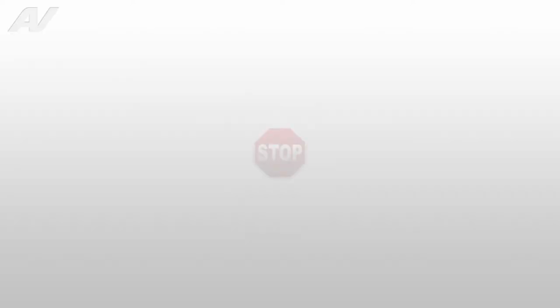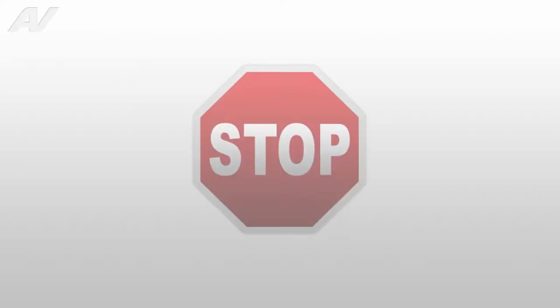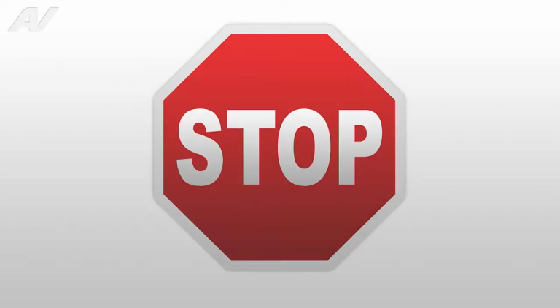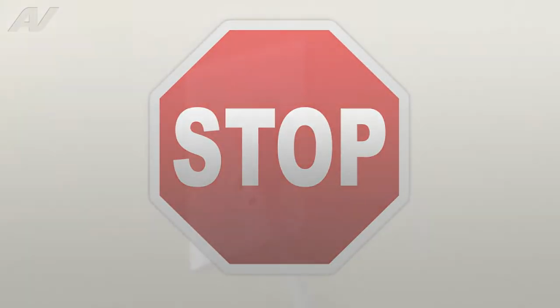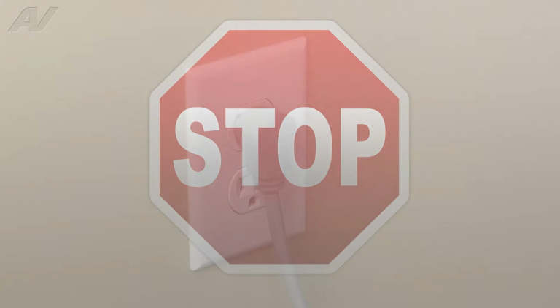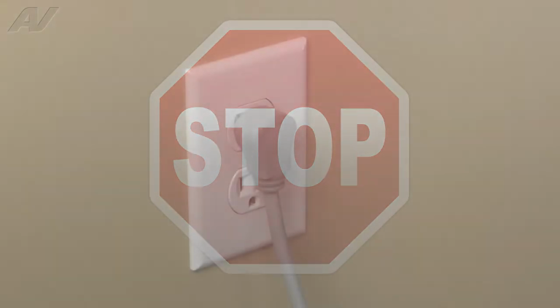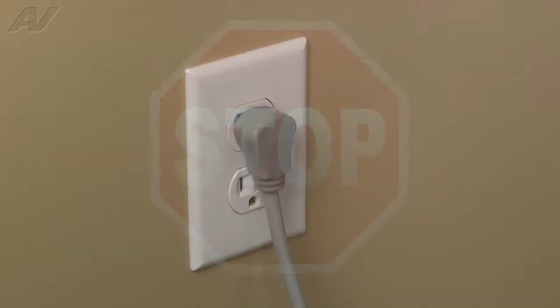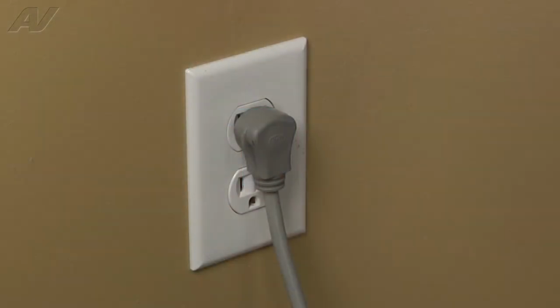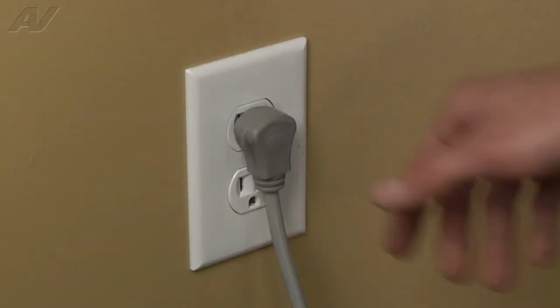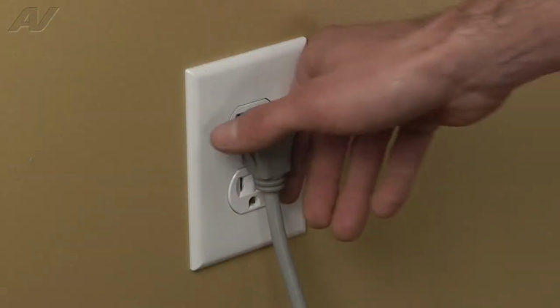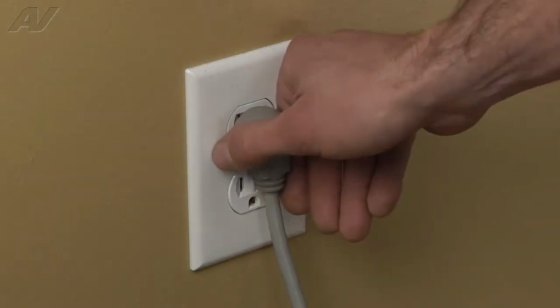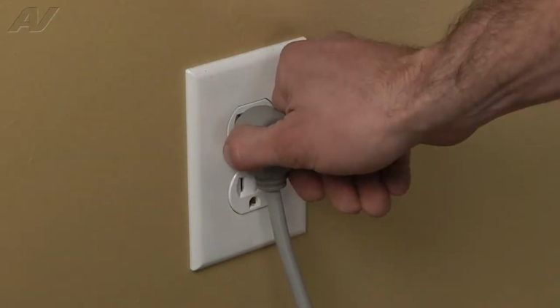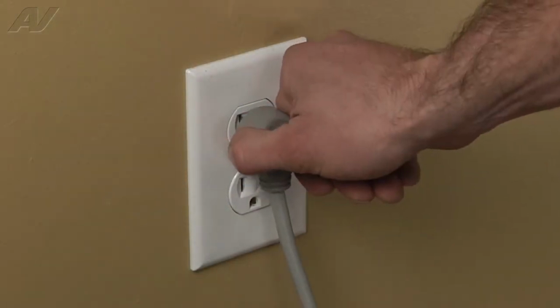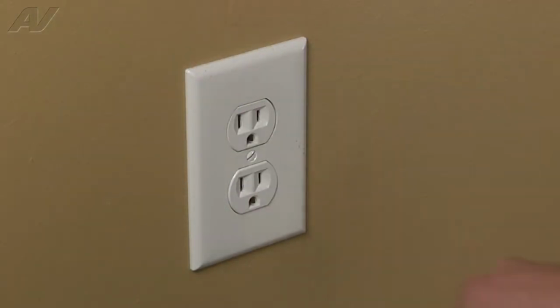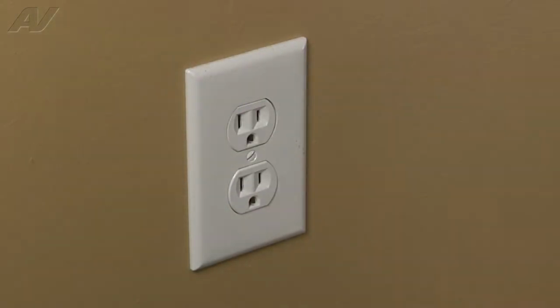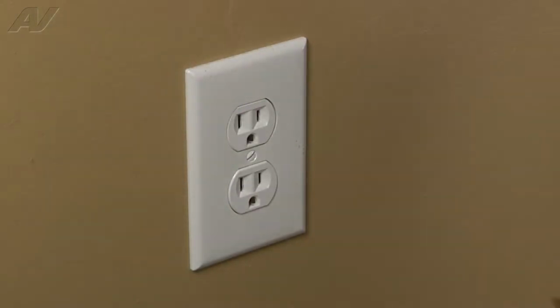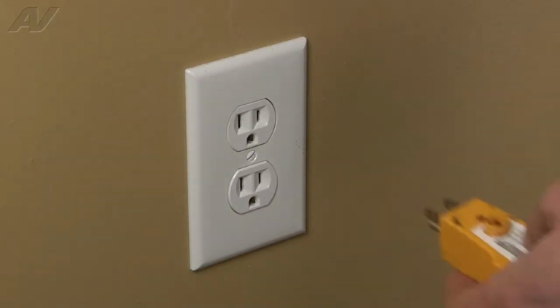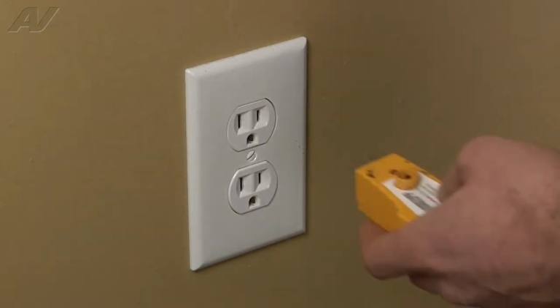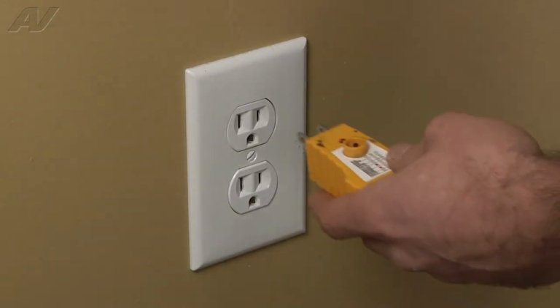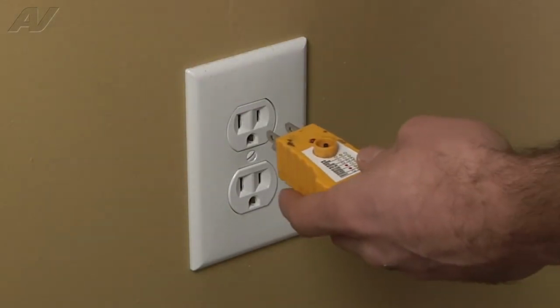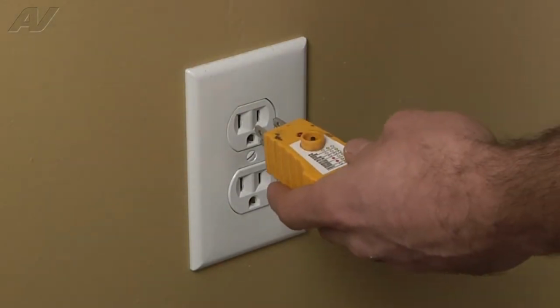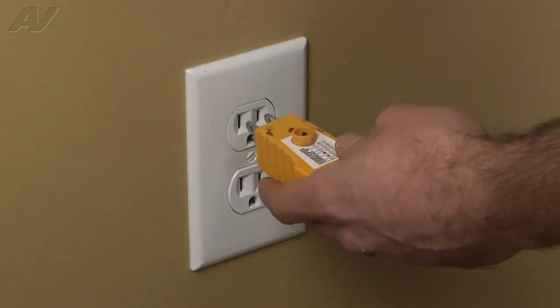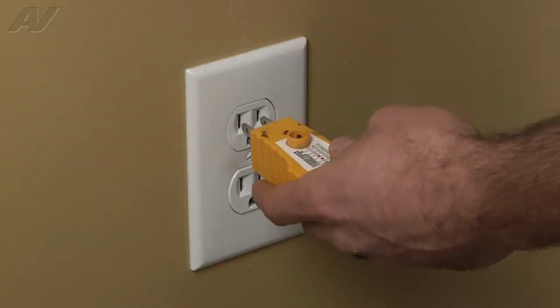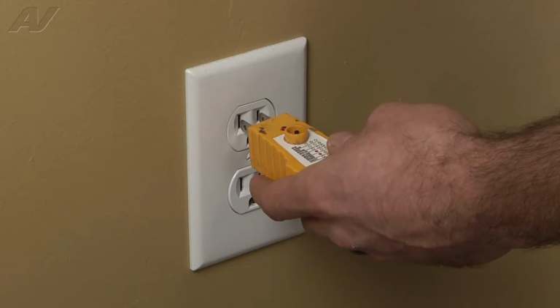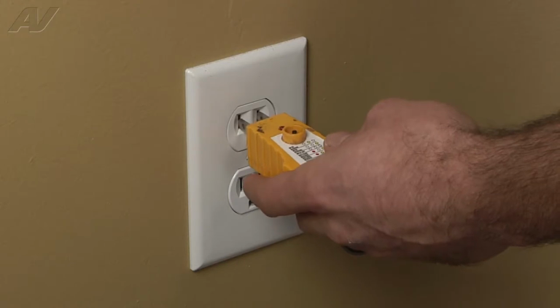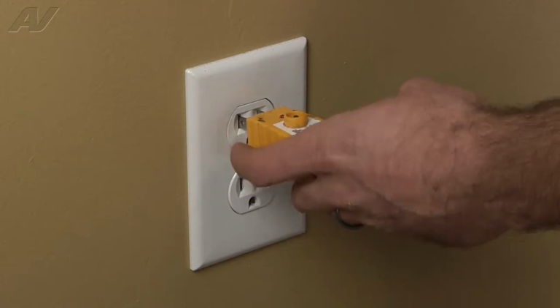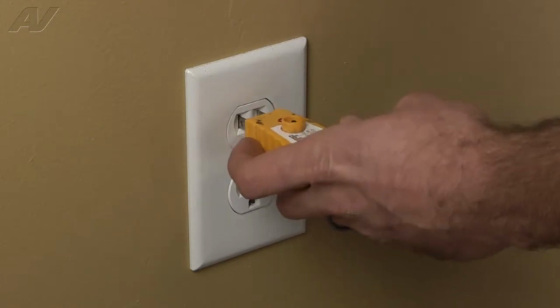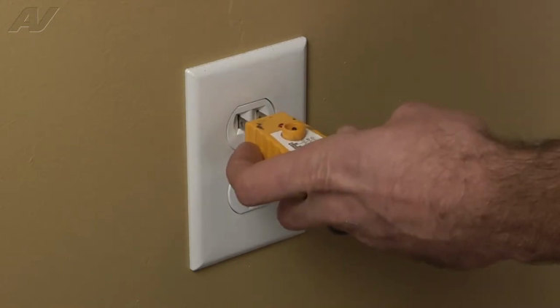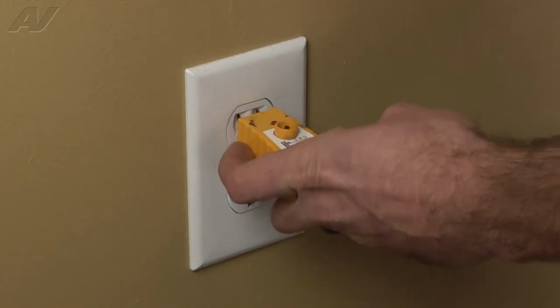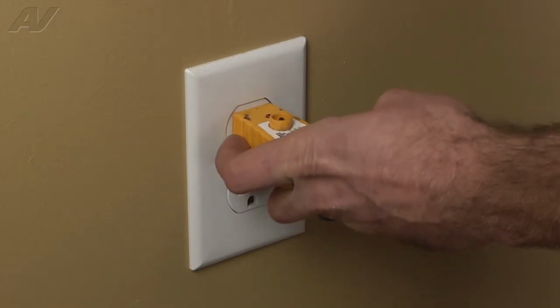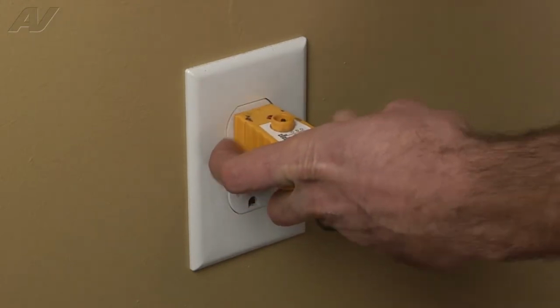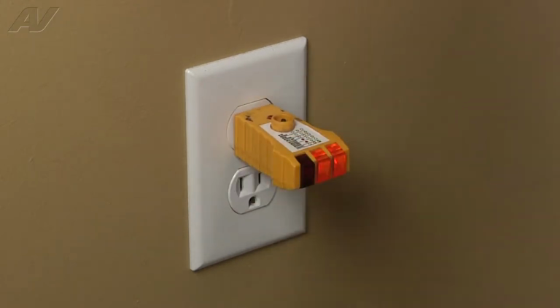STOP! Before you begin any repair, unplug the appliance from the wall outlet. It is also recommended that you check for proper voltage.